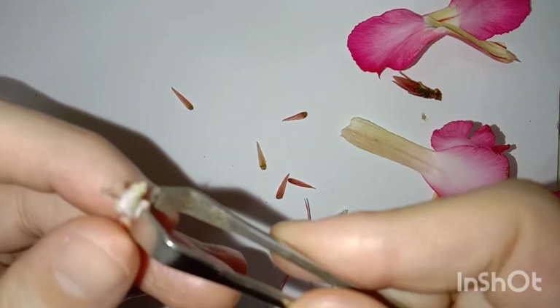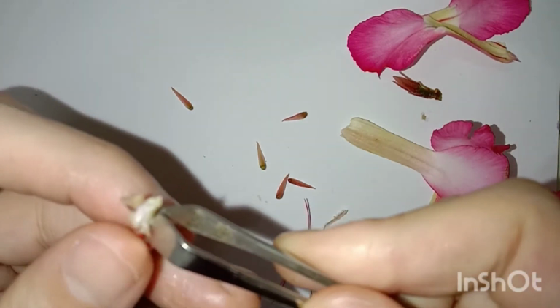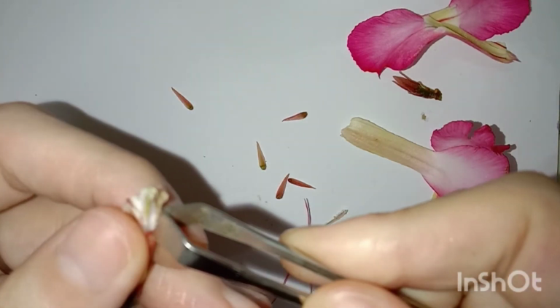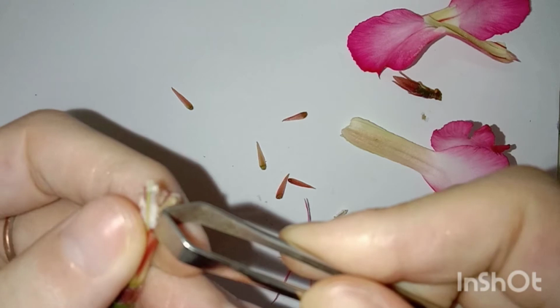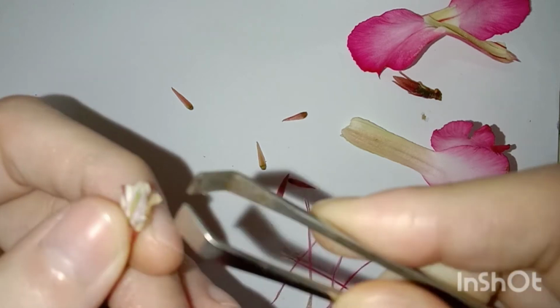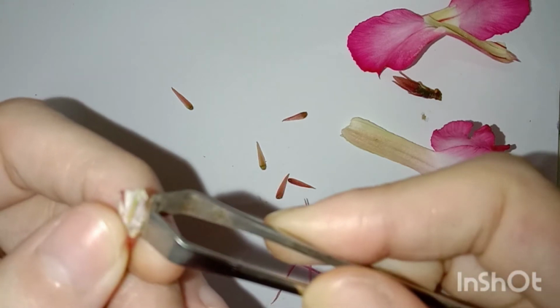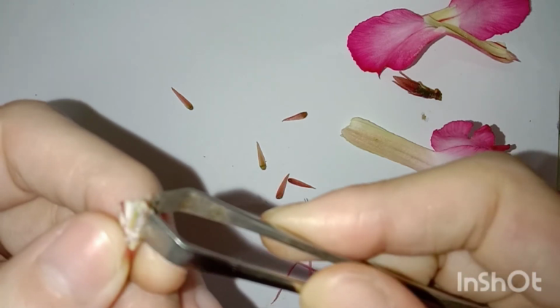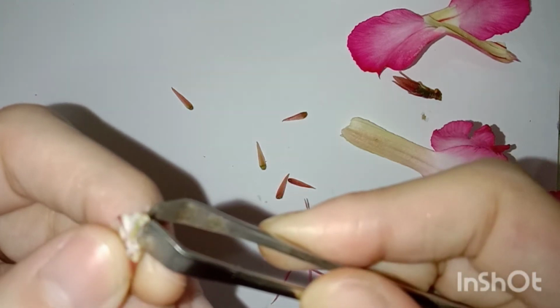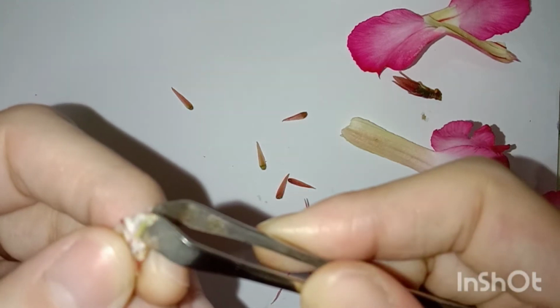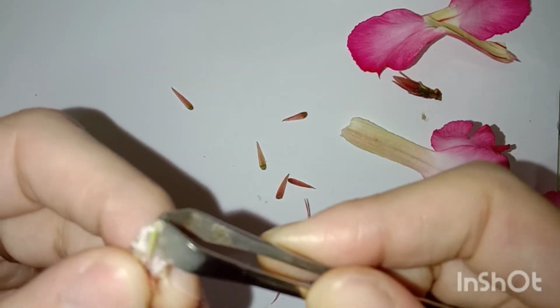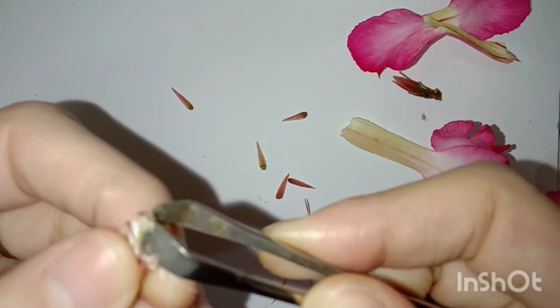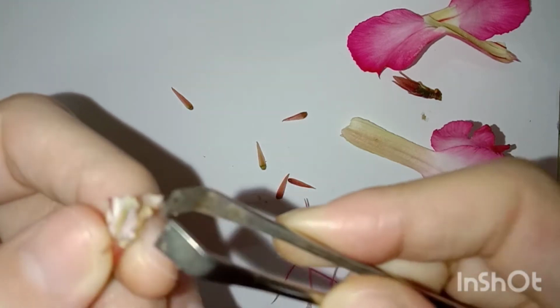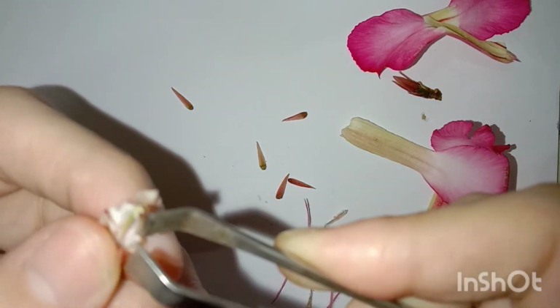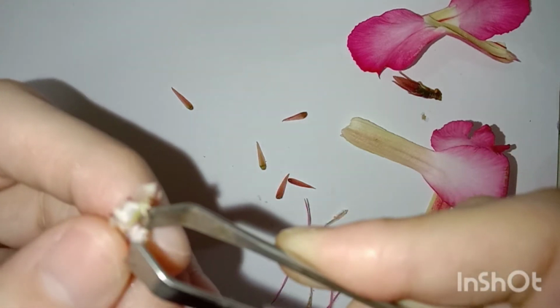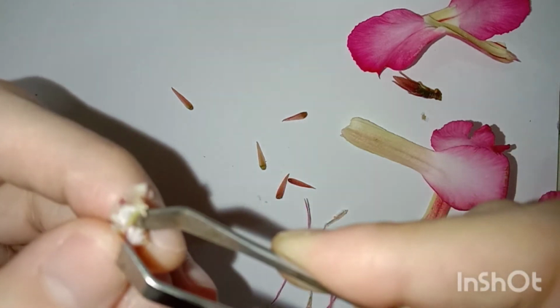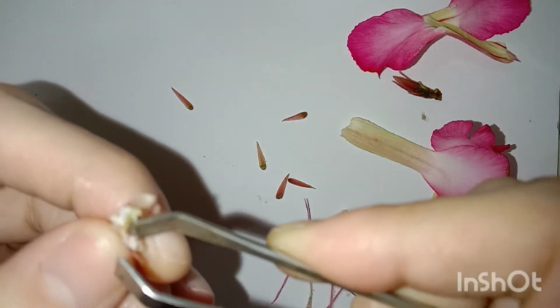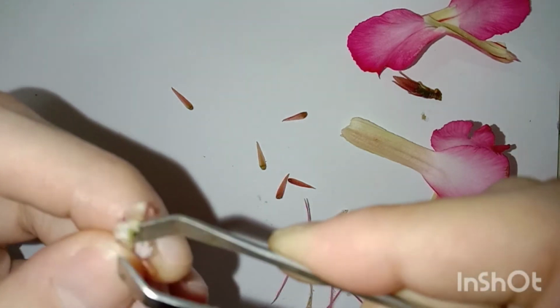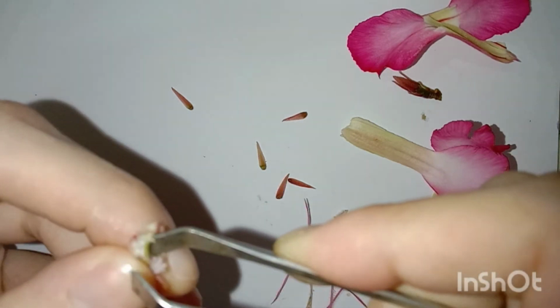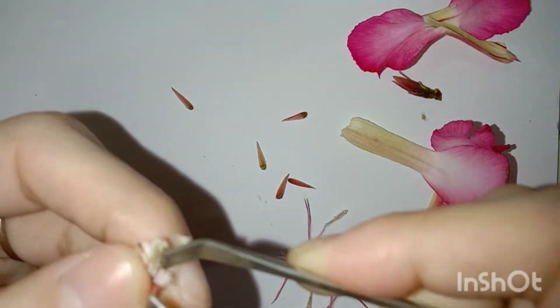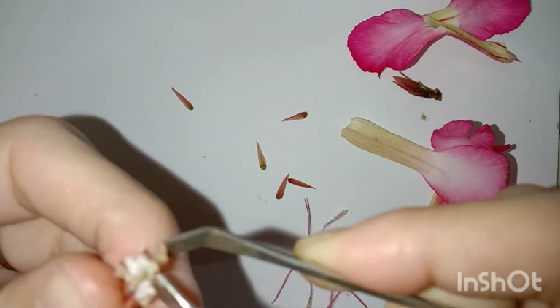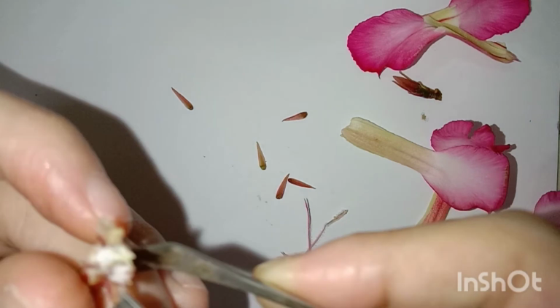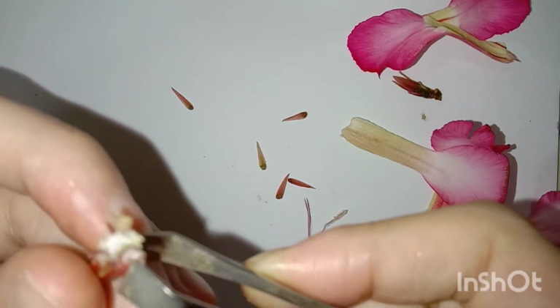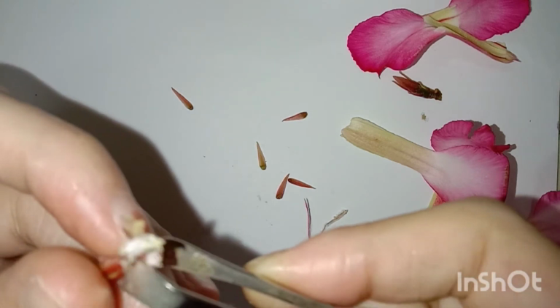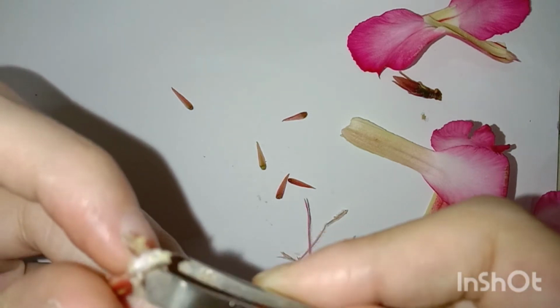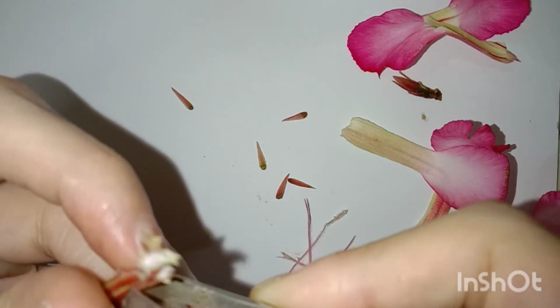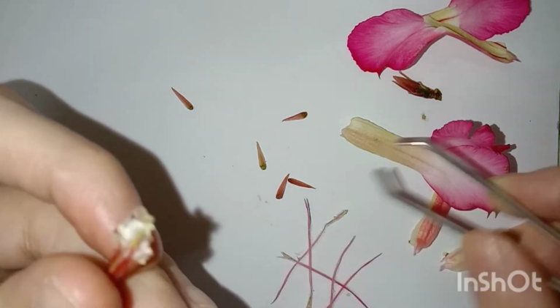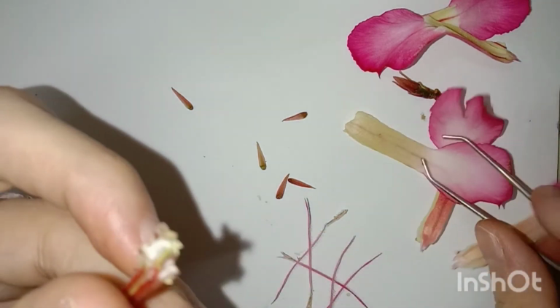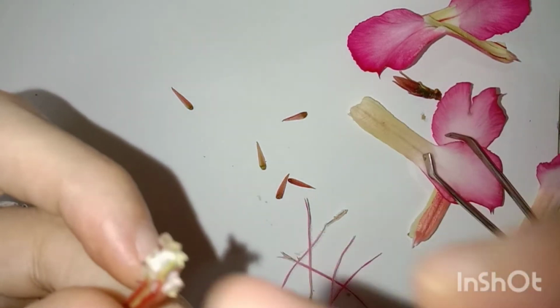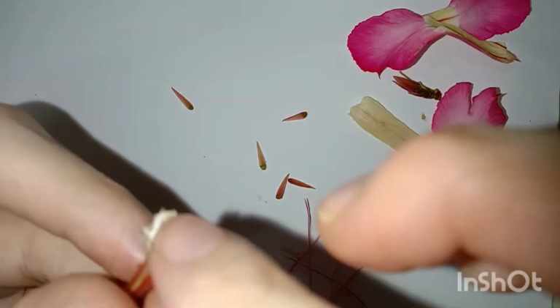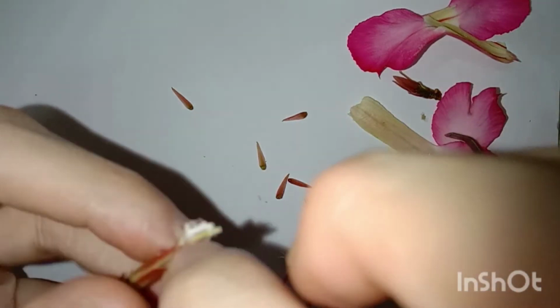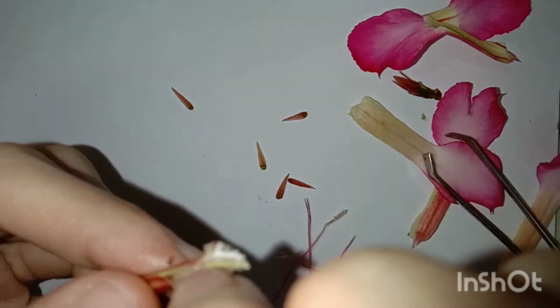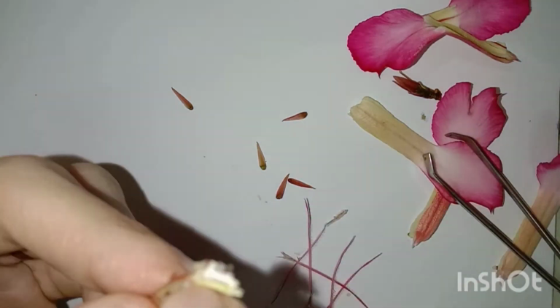And I will tear off the filaments in the center and cut this in the middle. And cut the sand. I will tear off the filaments with the inom leaves.